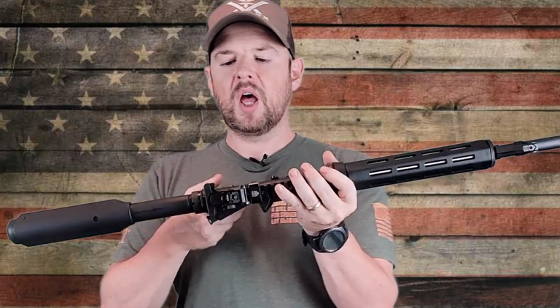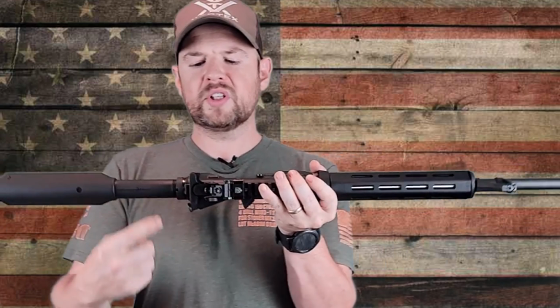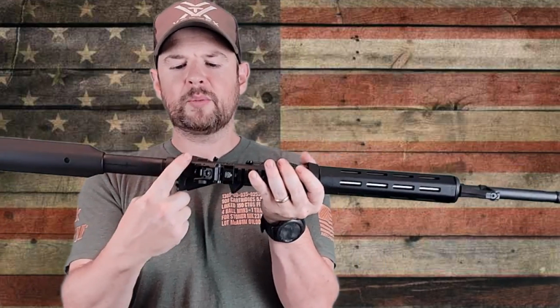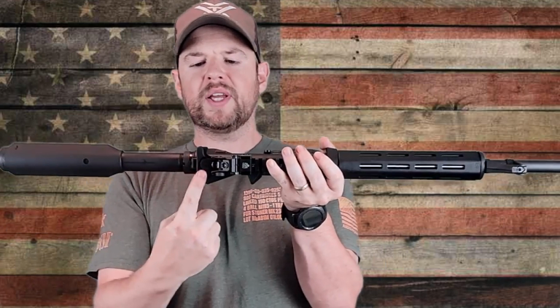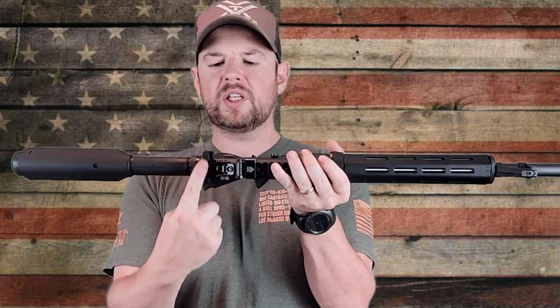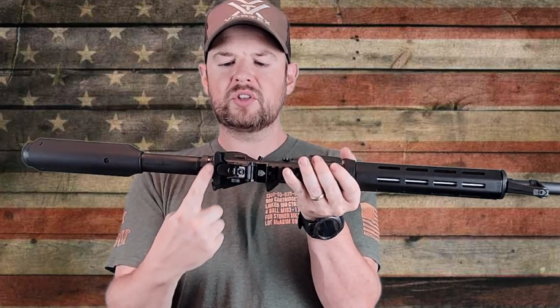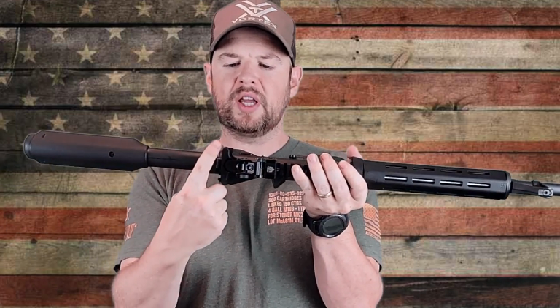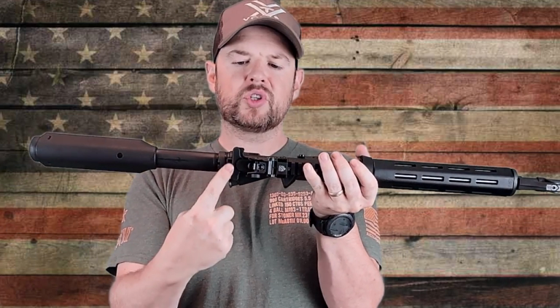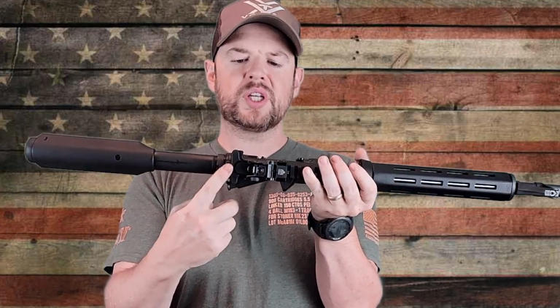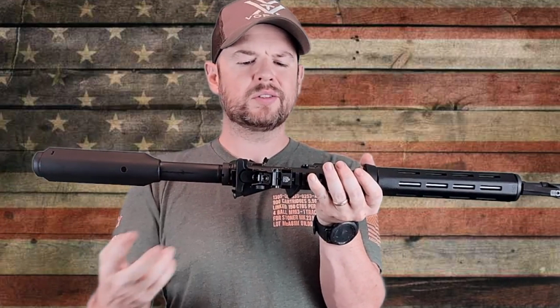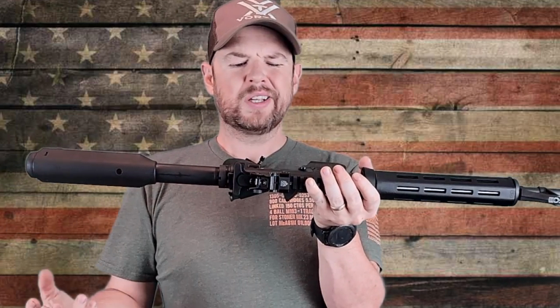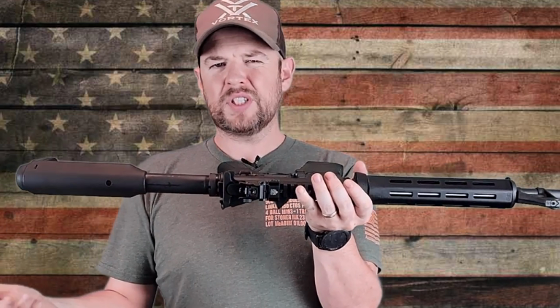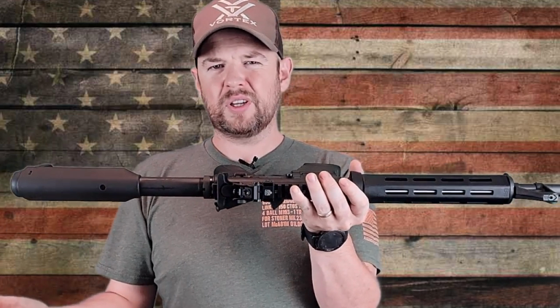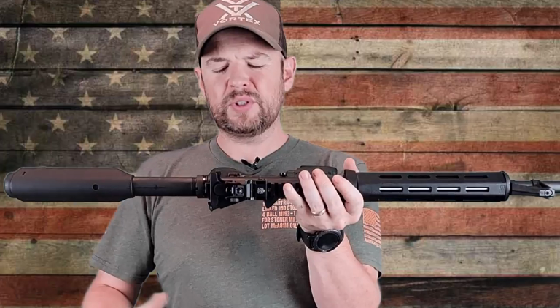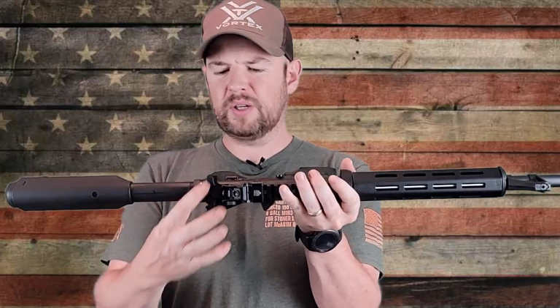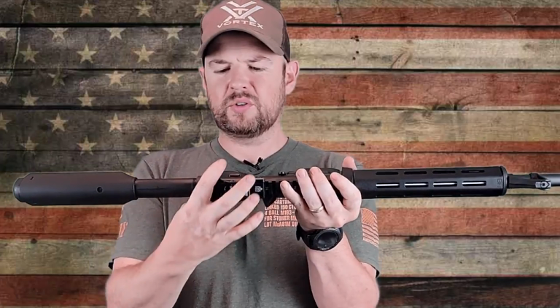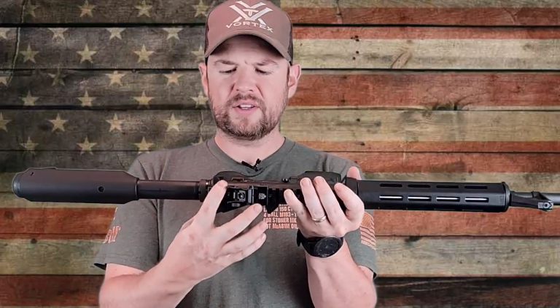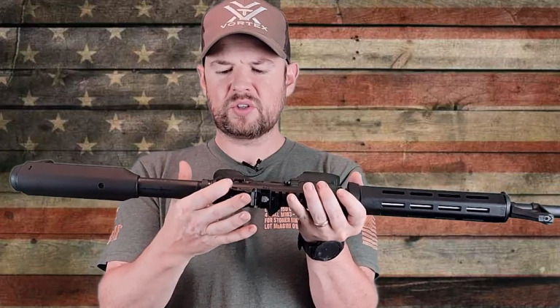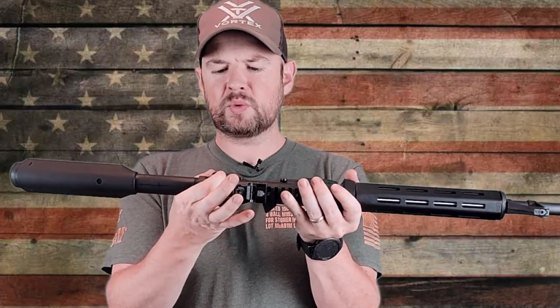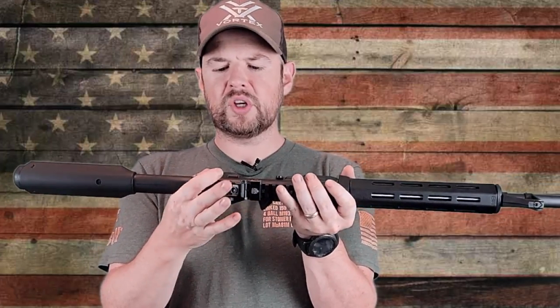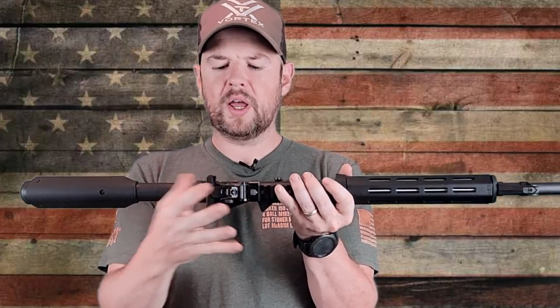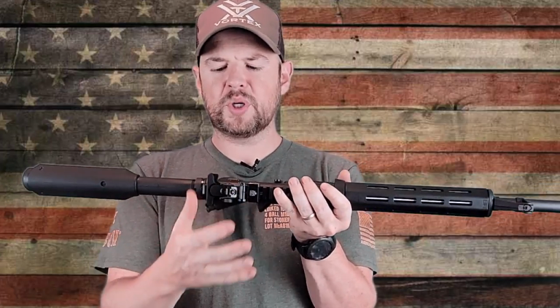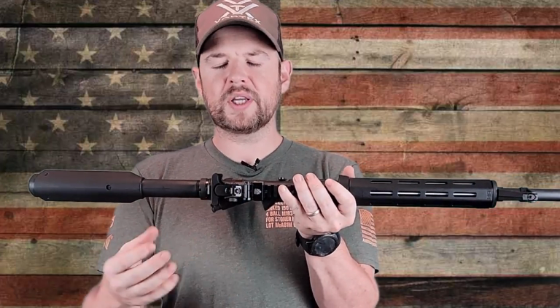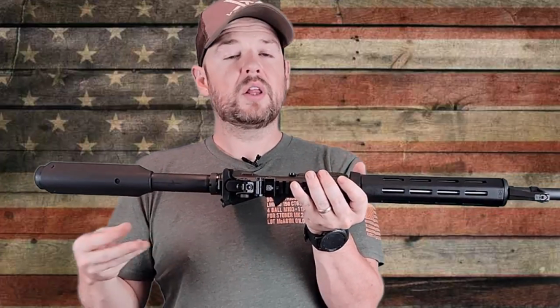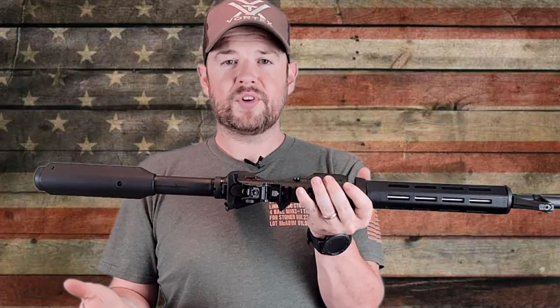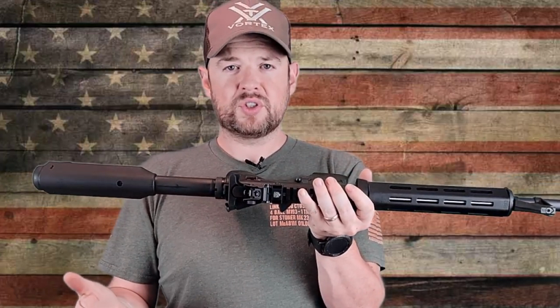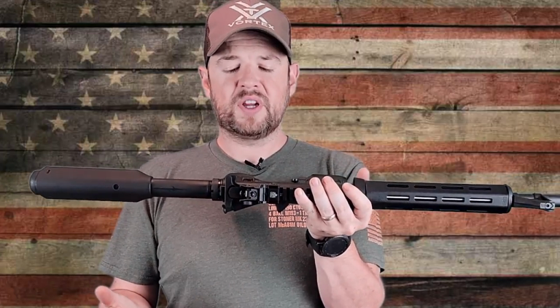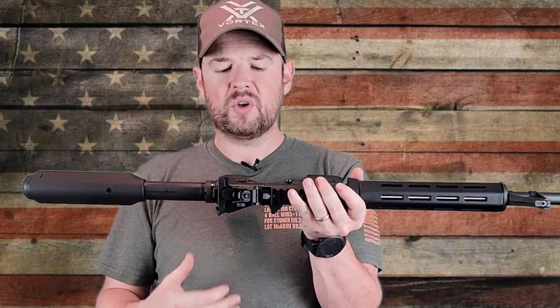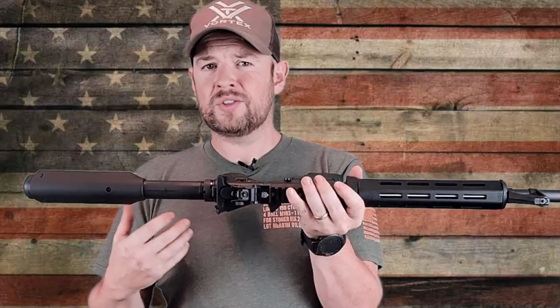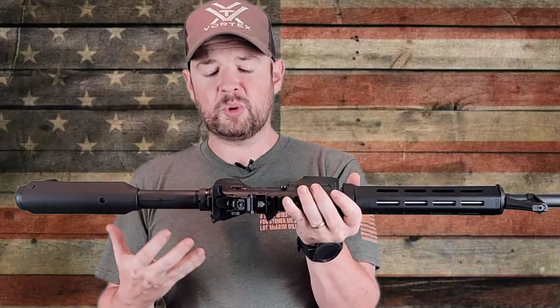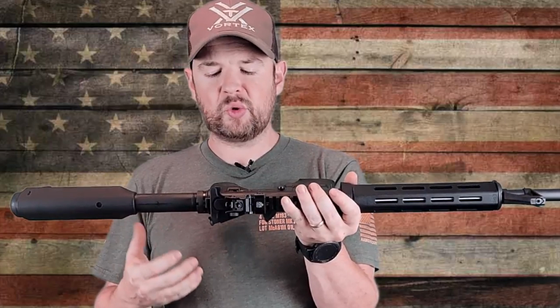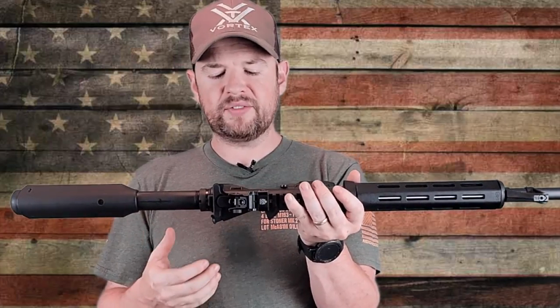Moving along to the top, we have a standard M4 charging handle. If you've seen my other videos, I'm not a huge fan of these and I usually switch them out pretty quick. They function just fine though — it is just a personal preference, so you don't have to switch it out by any means.